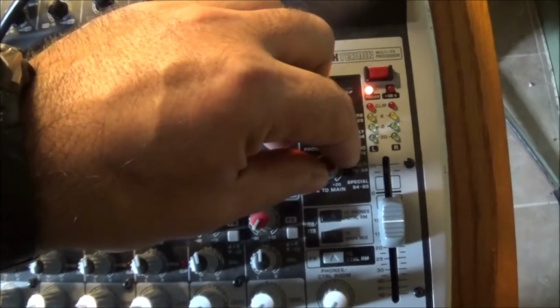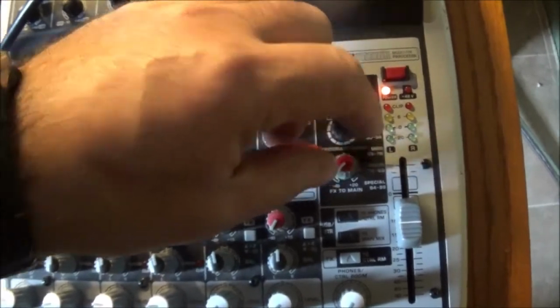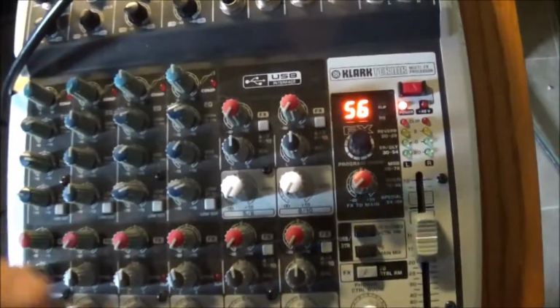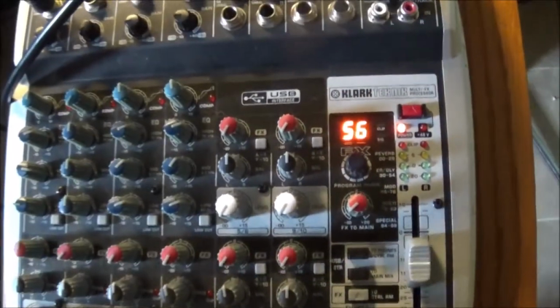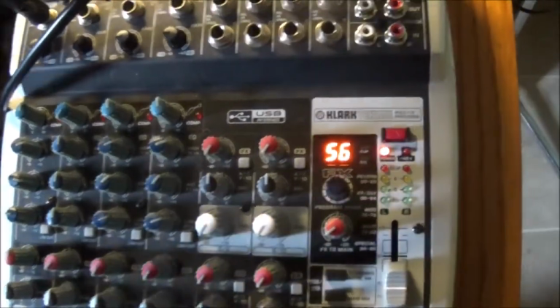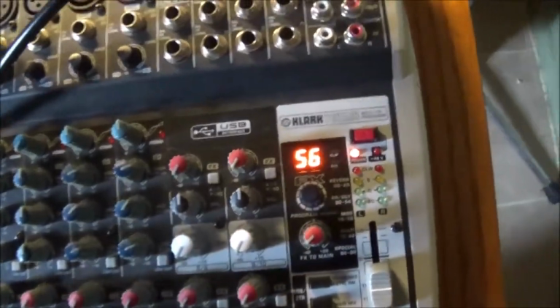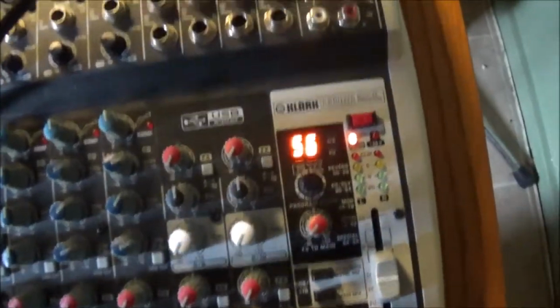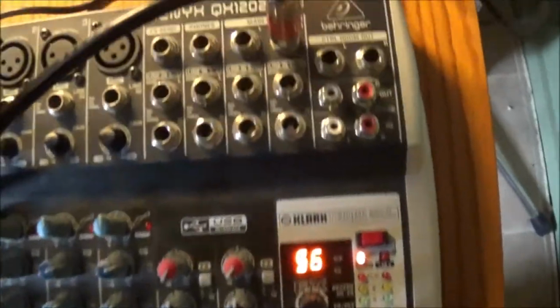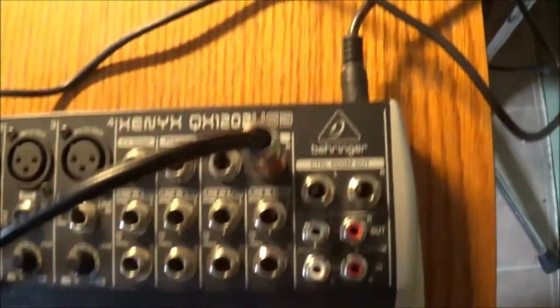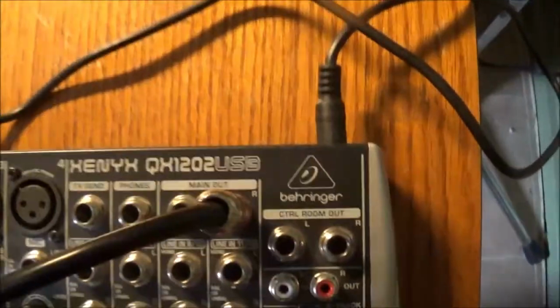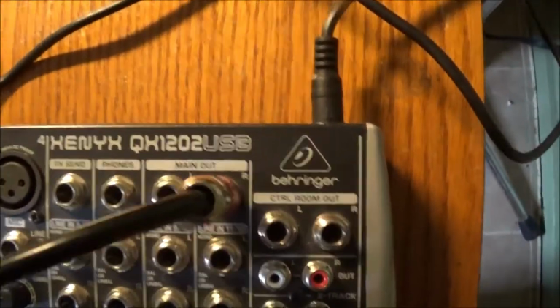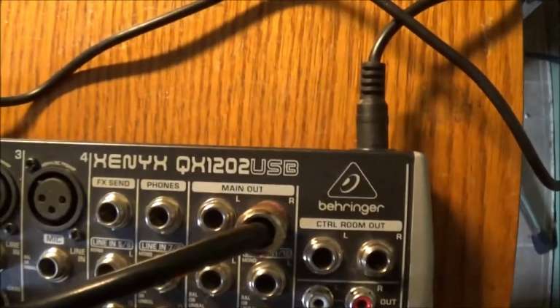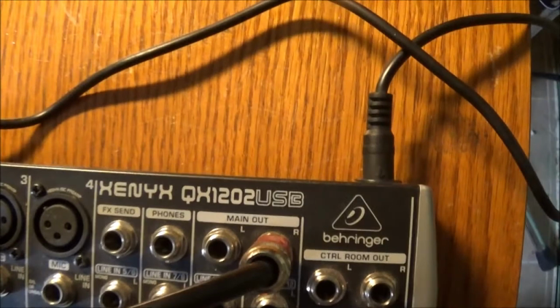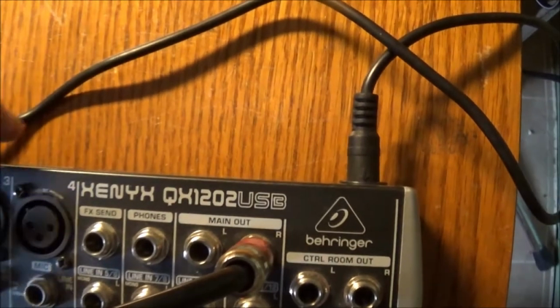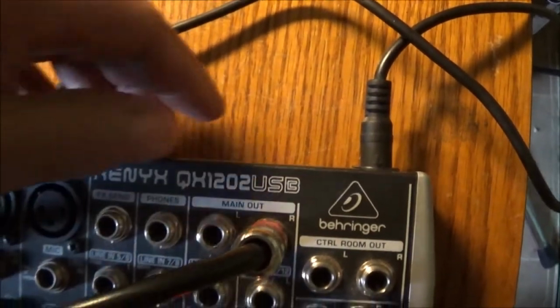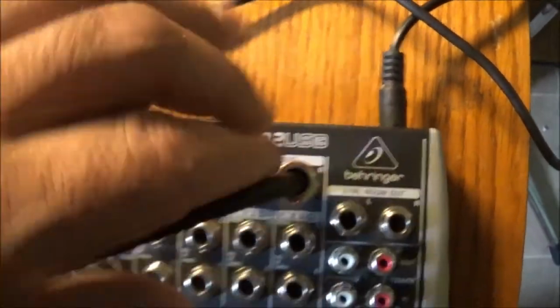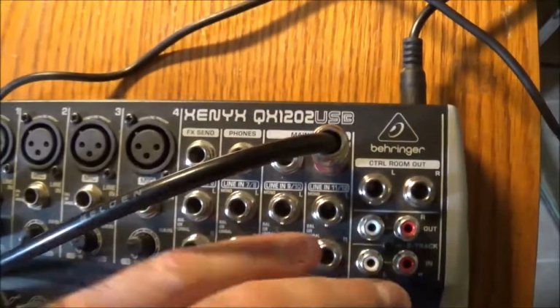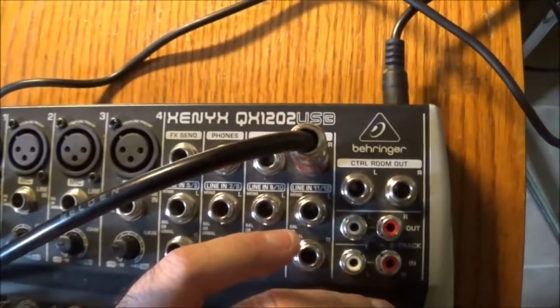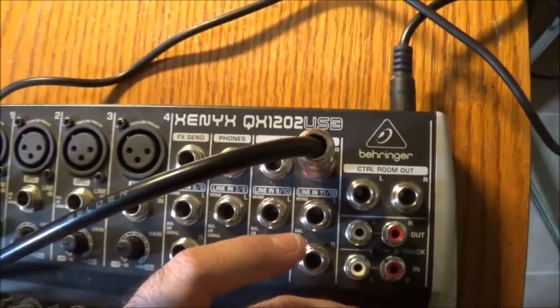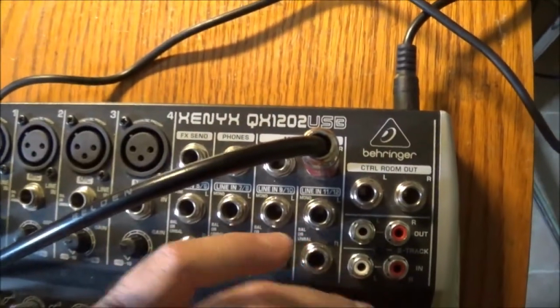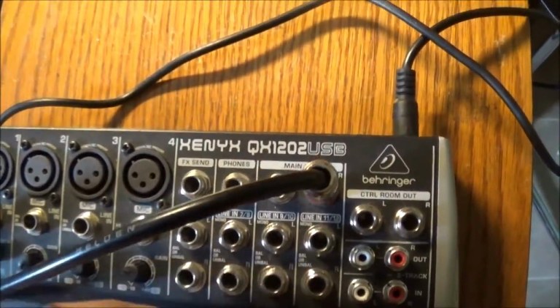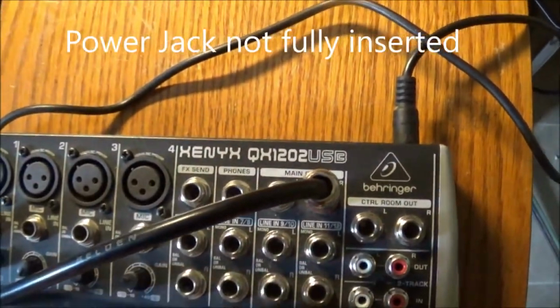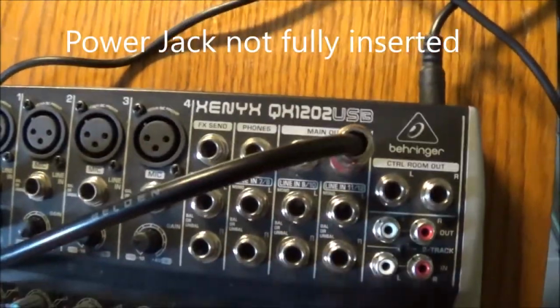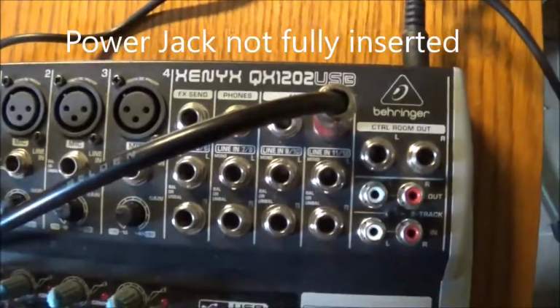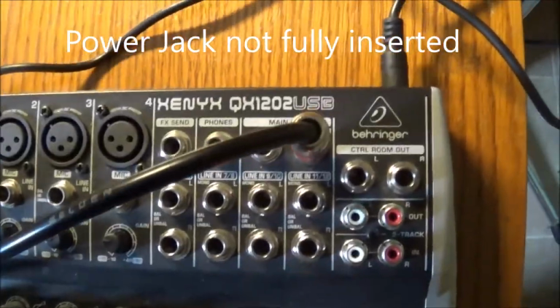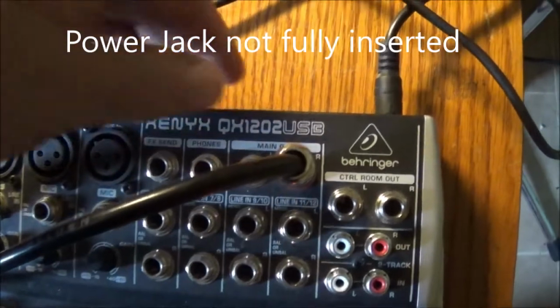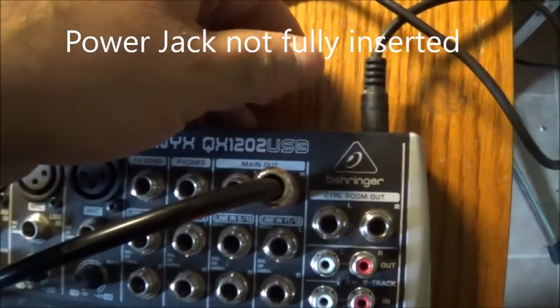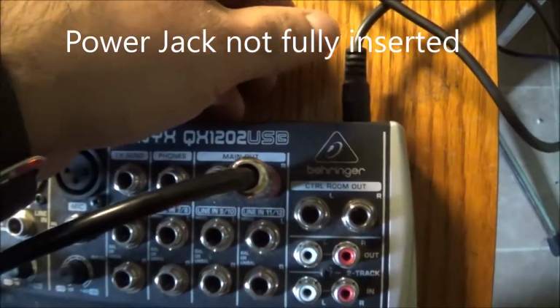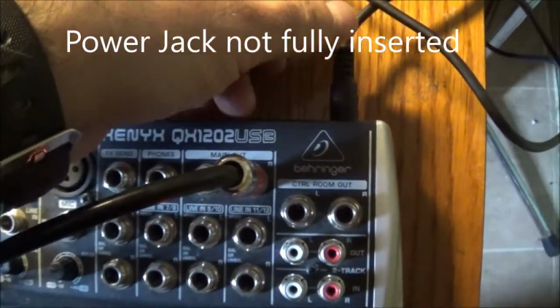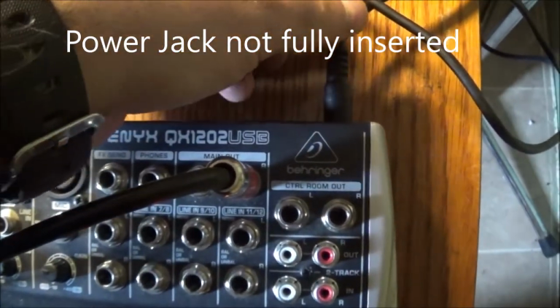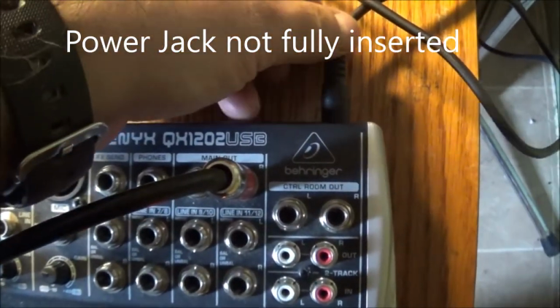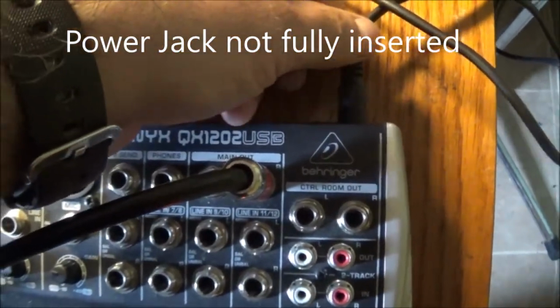It's a very, very simple way to fix this. The problem is the jack. You hear this hissing noise — there's no effects coming through cleanly; the effects is running but there's an awful noise coming through the system. It's just that the jack needs to be pushed in.